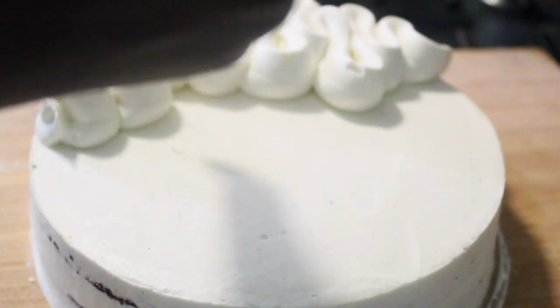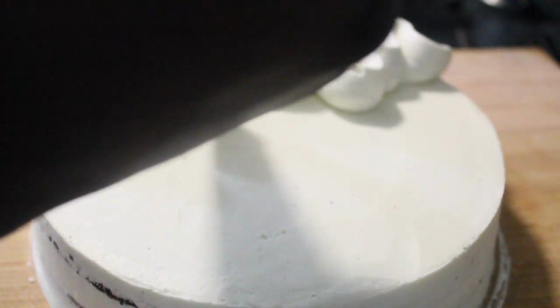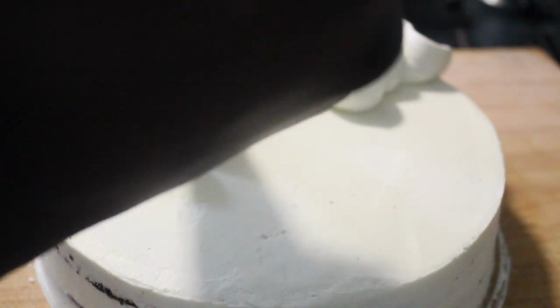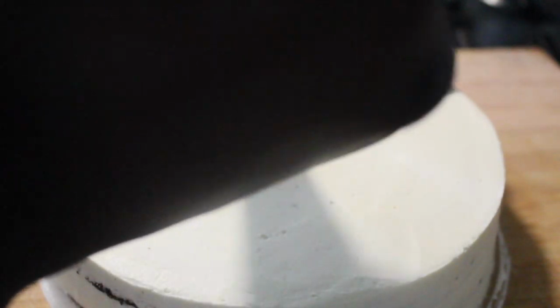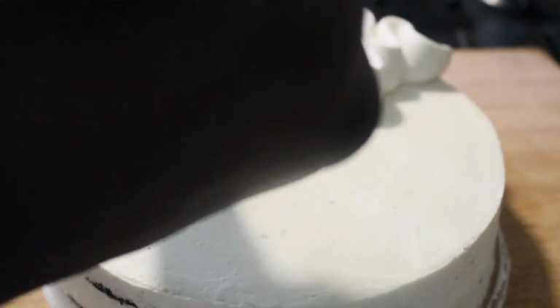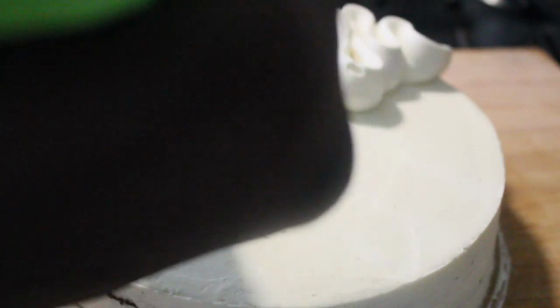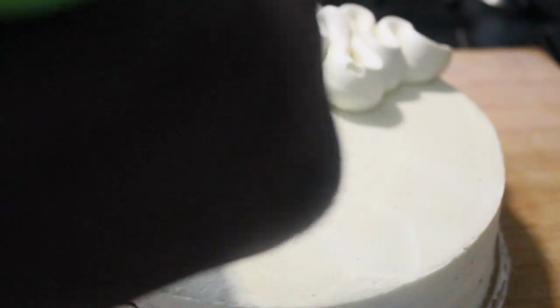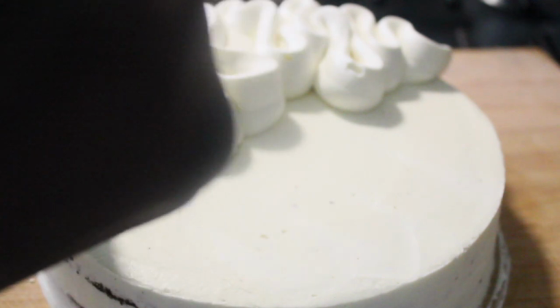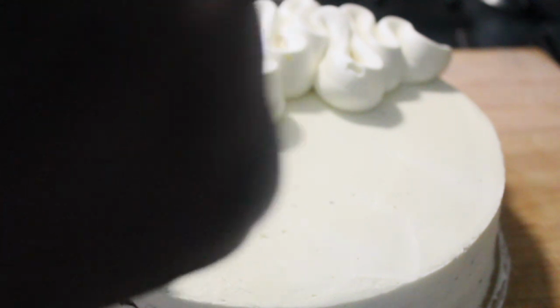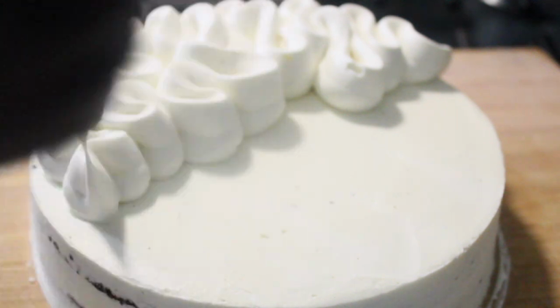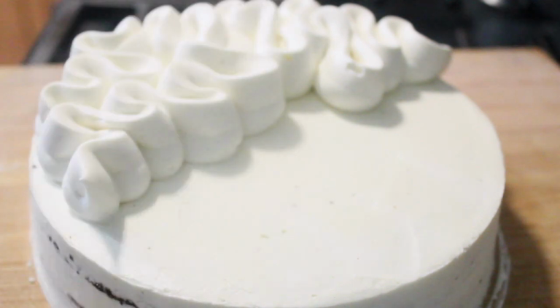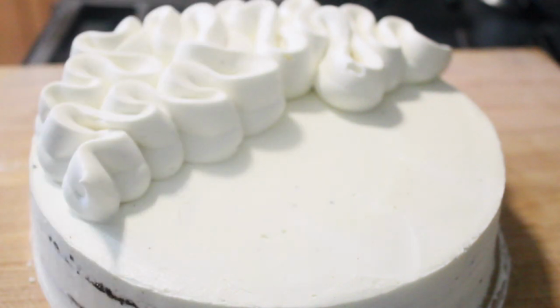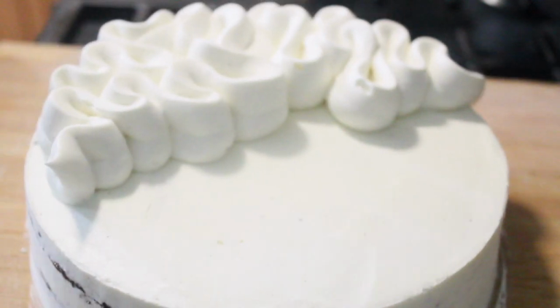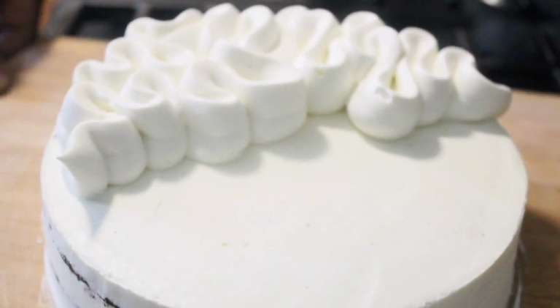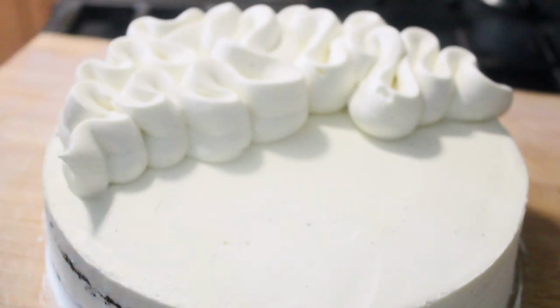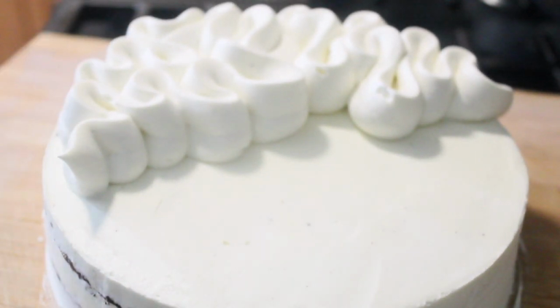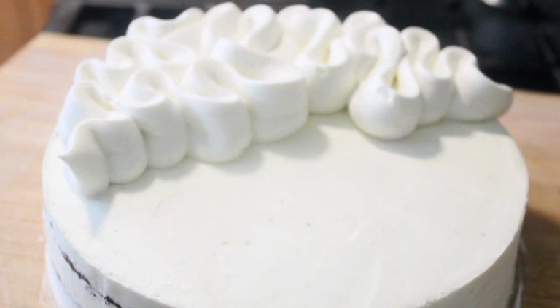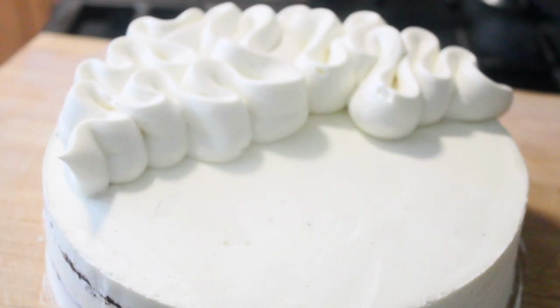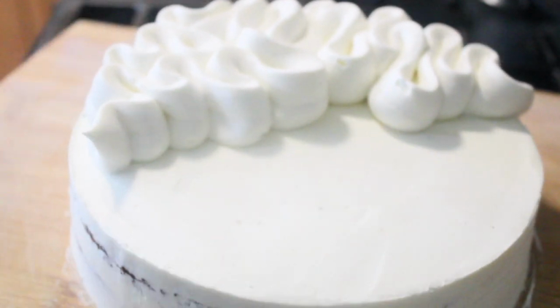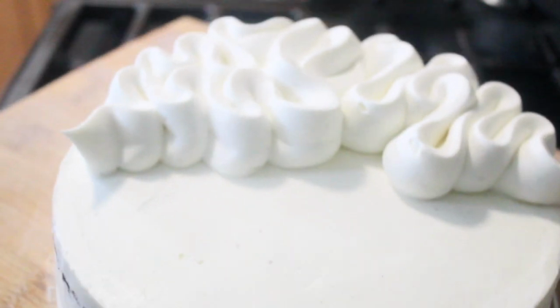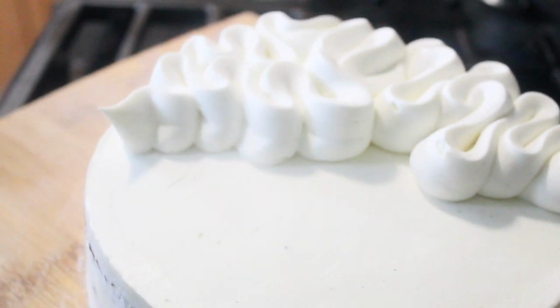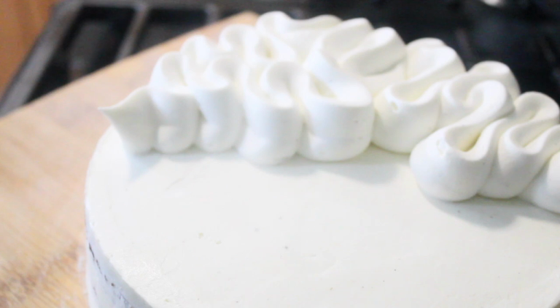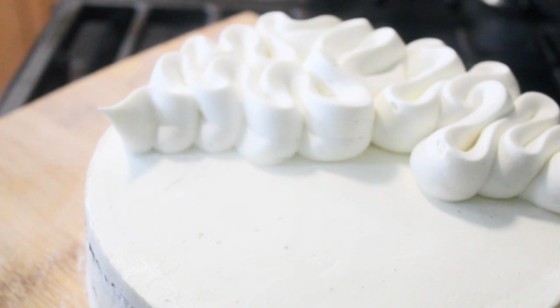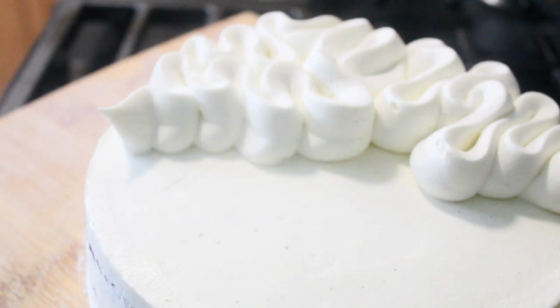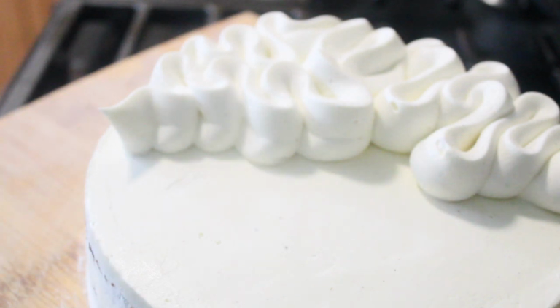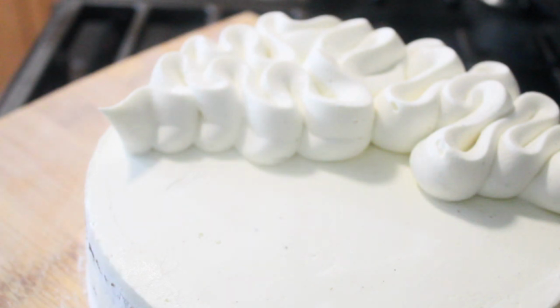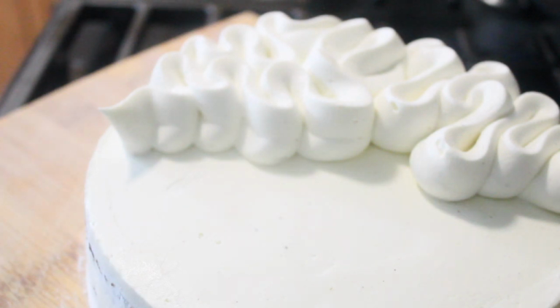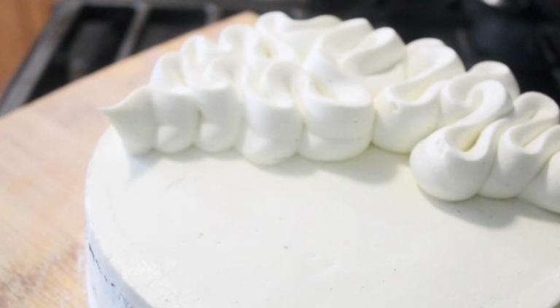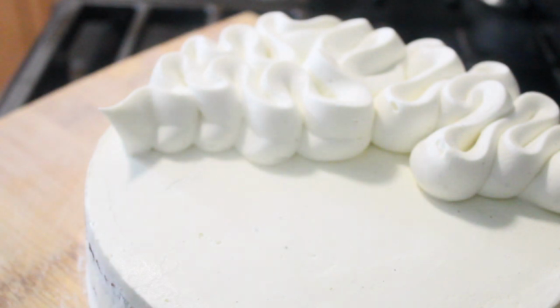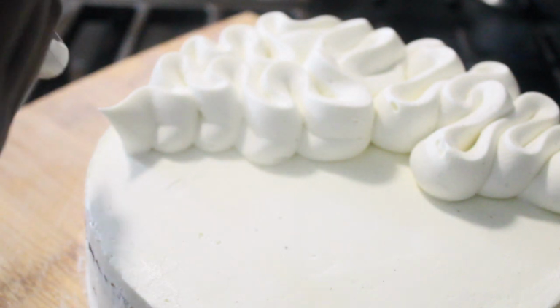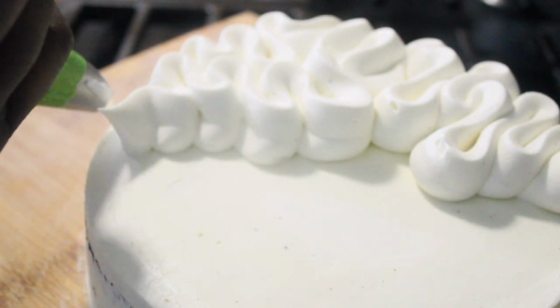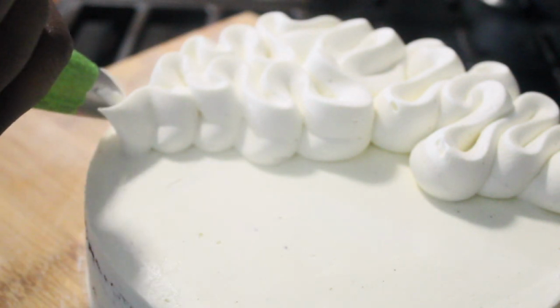You can probably get it on eBay, Amazon, or wherever you get your baking supplies. But if you don't happen to have it, I'll show you how to cut a piping bag to get the same exact effect that I got on the top of this cake.